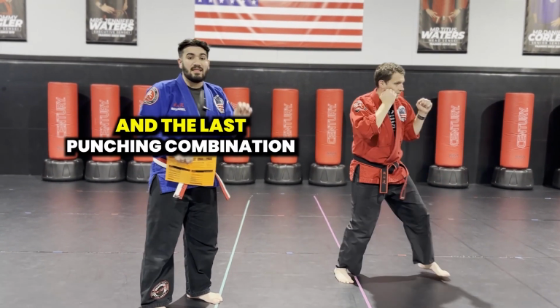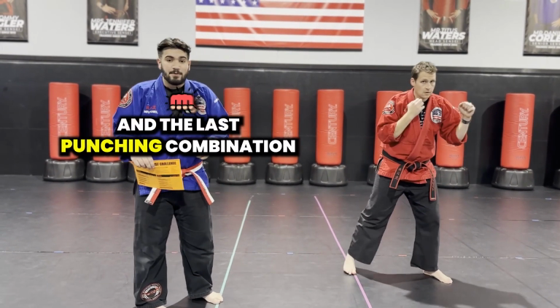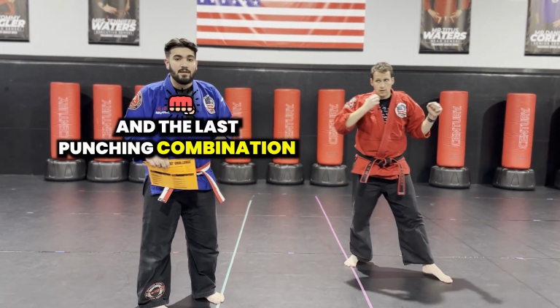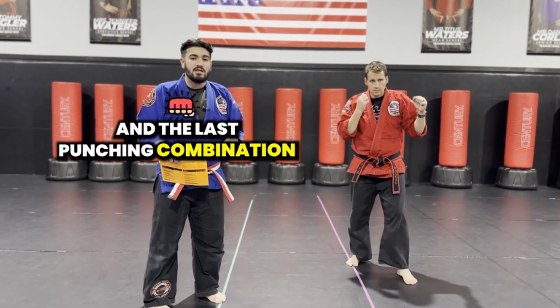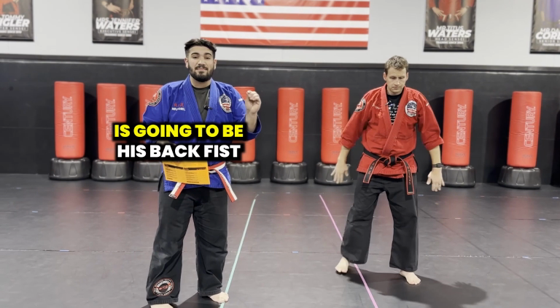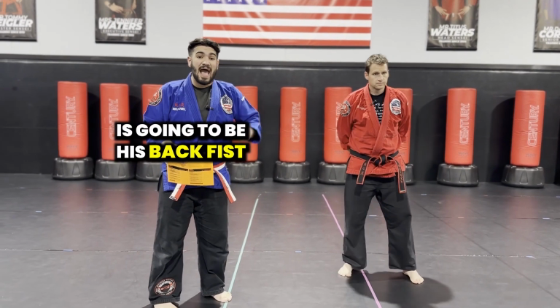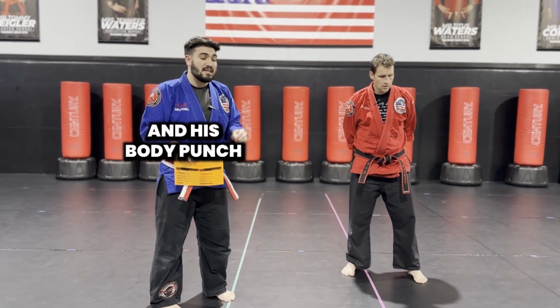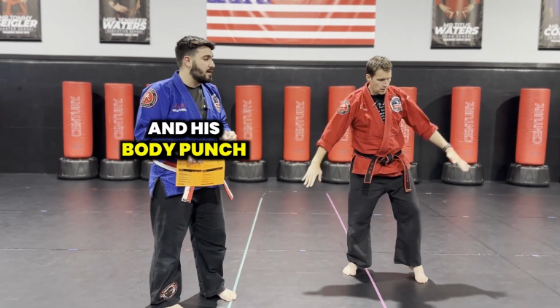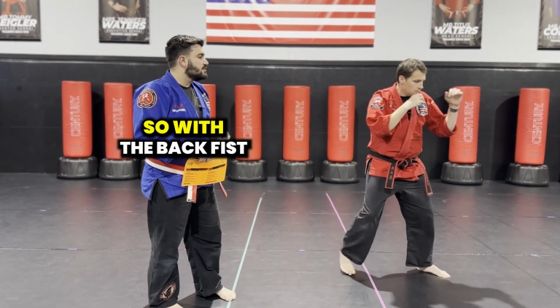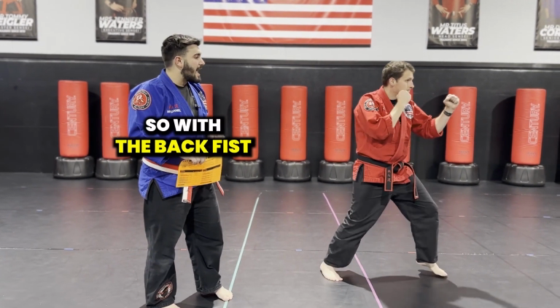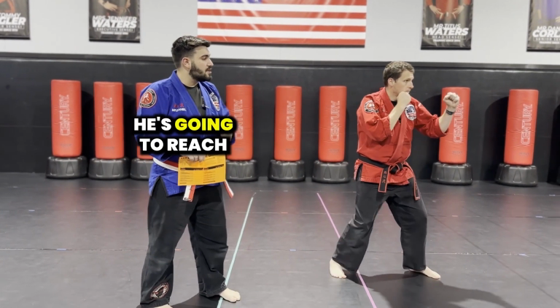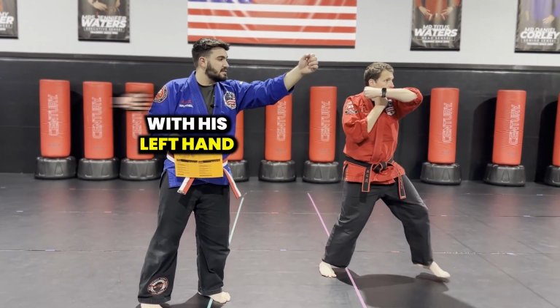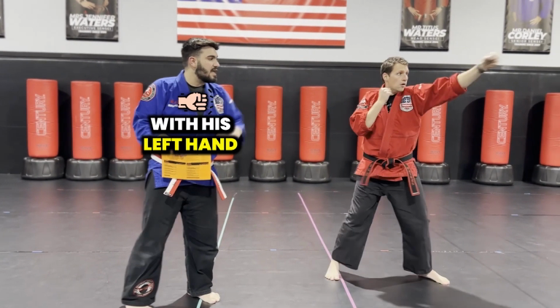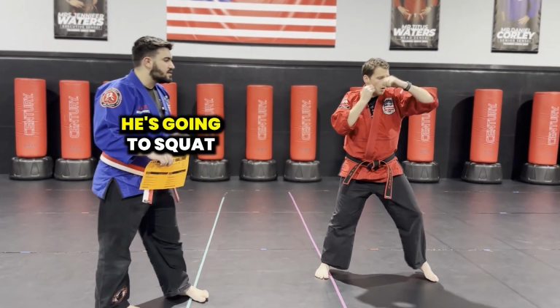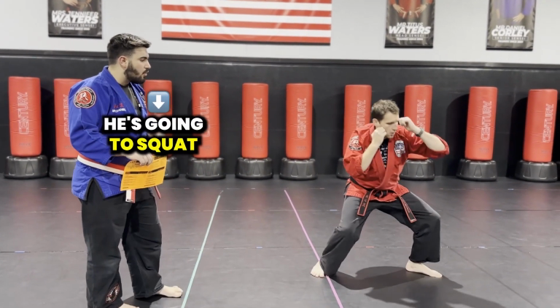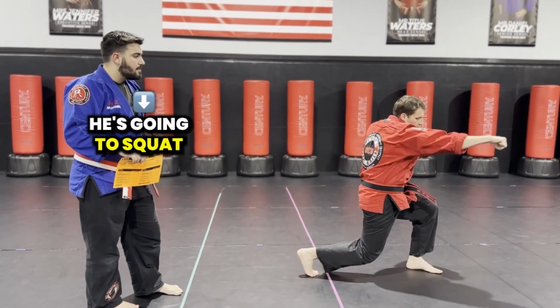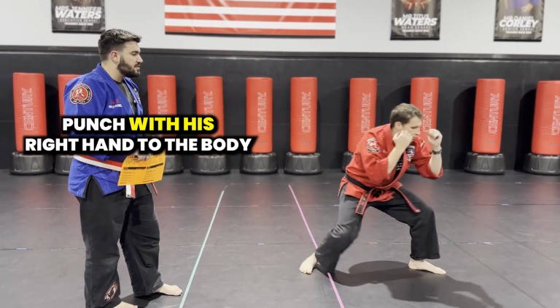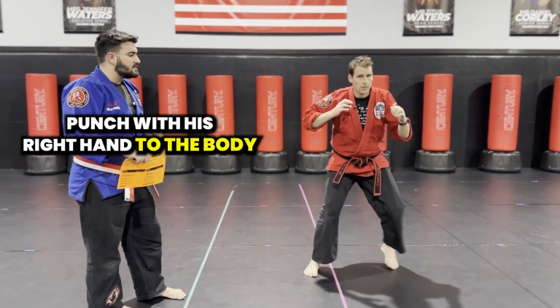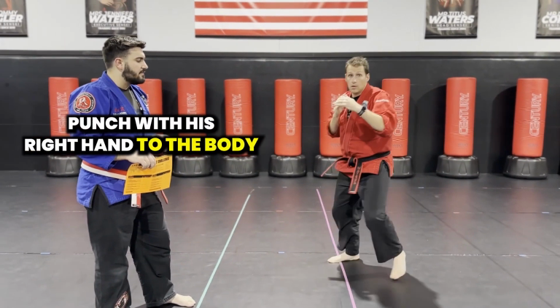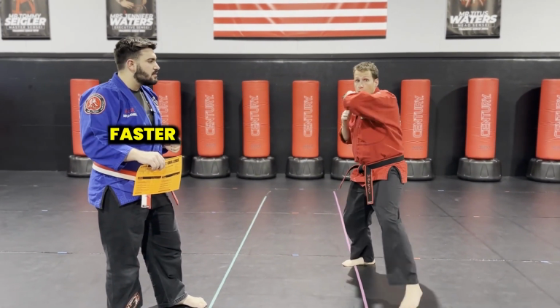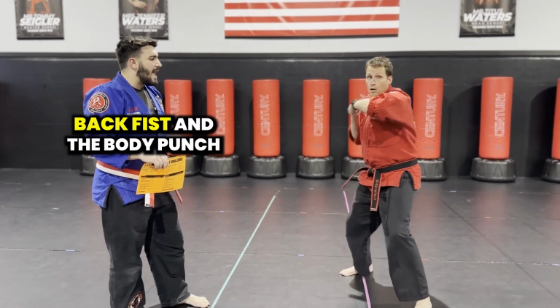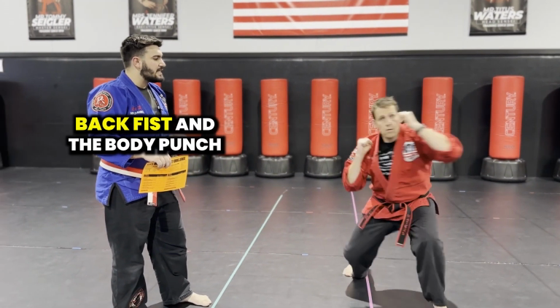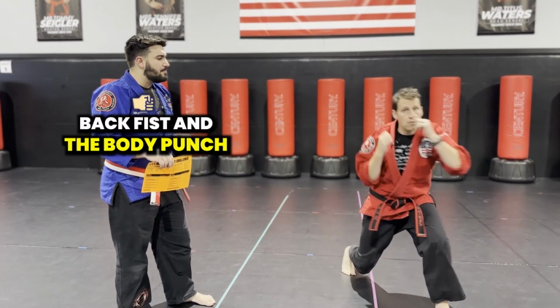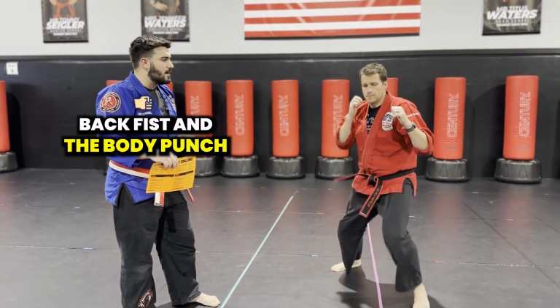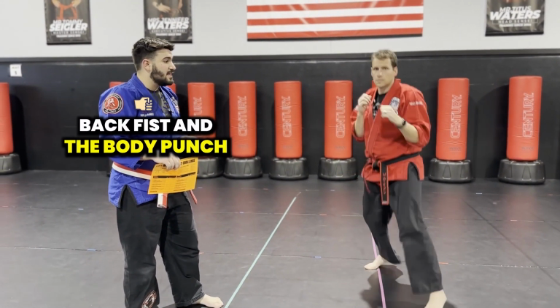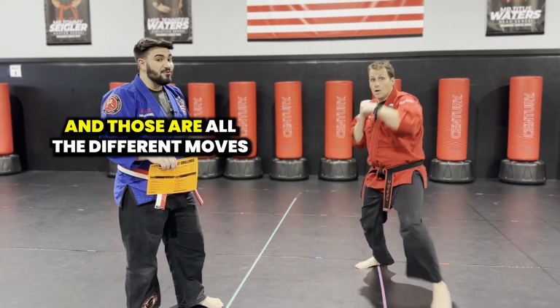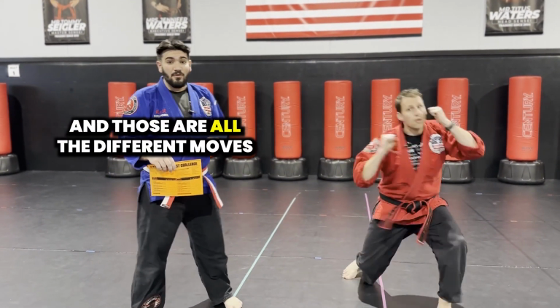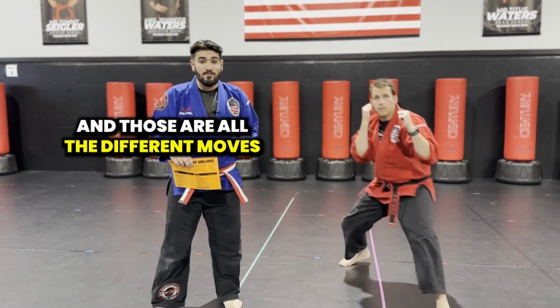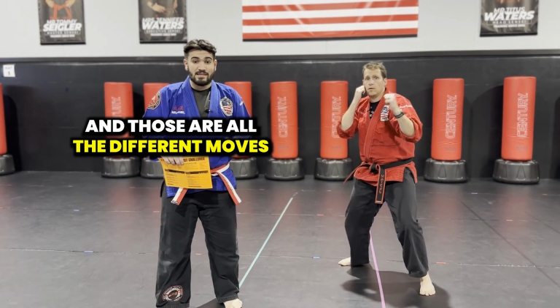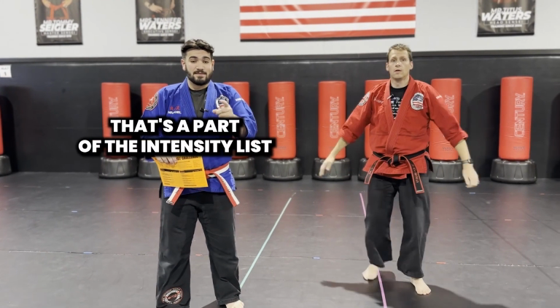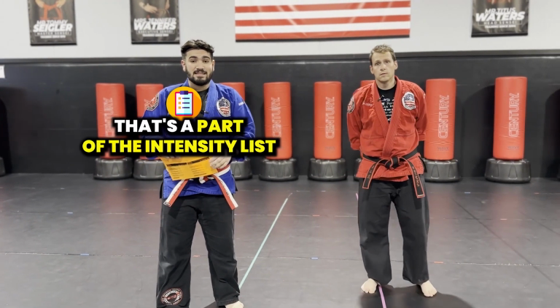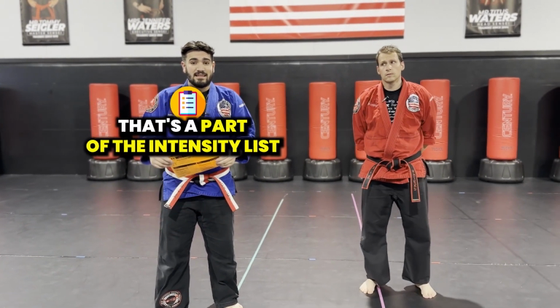The last punching combination is going to be his back fist and his body punch. With the back fist, he's going to reach with his left hand, he's going to squat, punch with his right hand to the body. Faster — back fist and the body punch. And those are all the different moves that are a part of the intensity list.